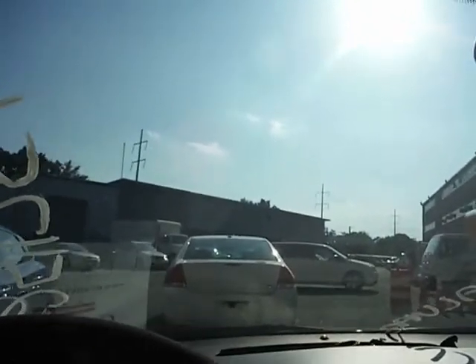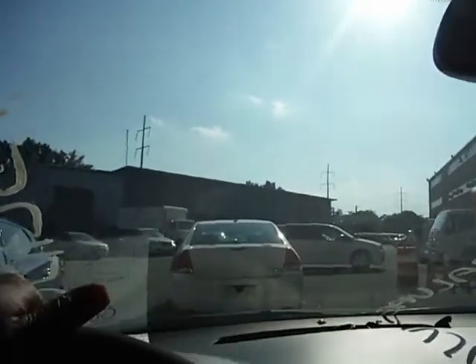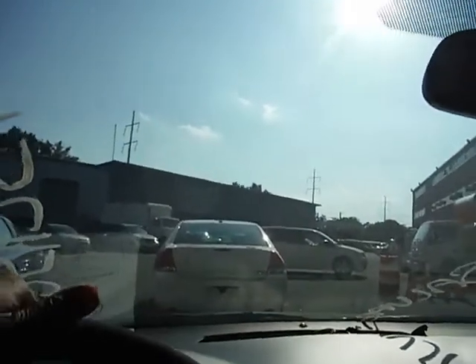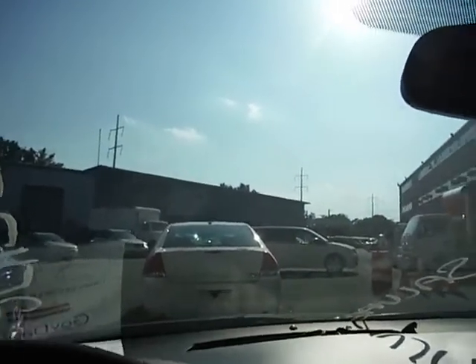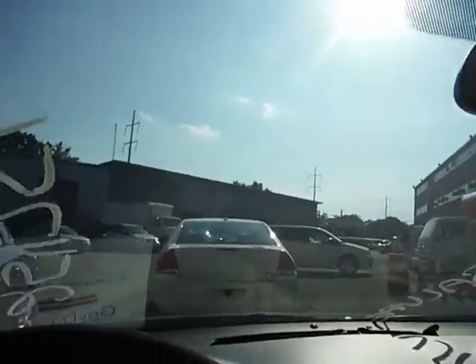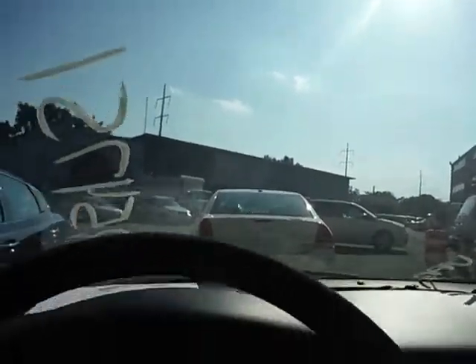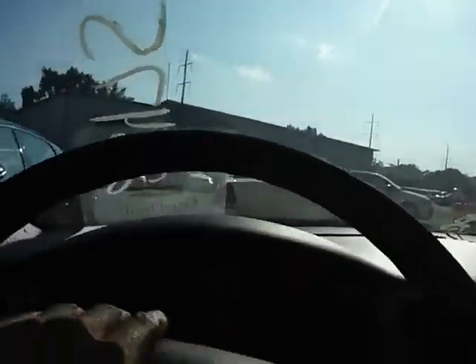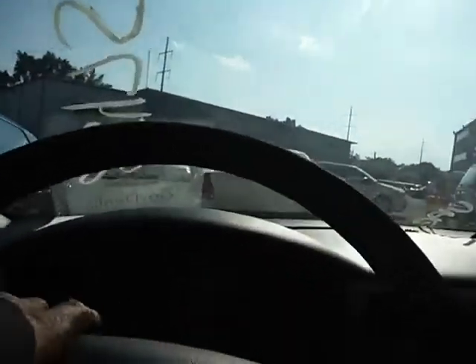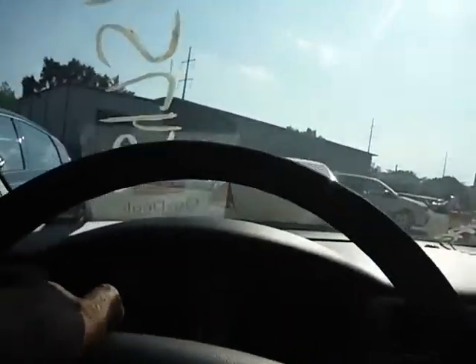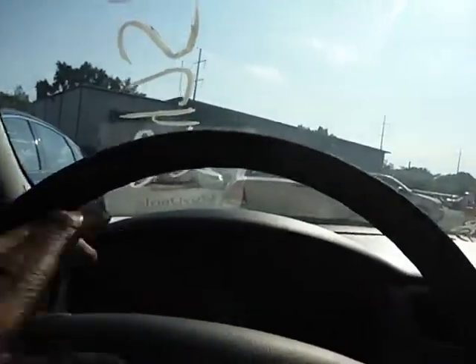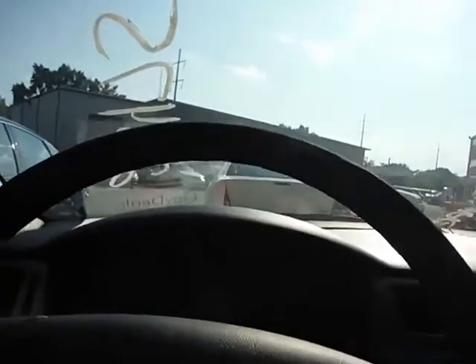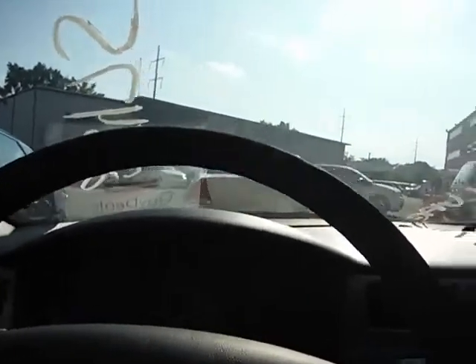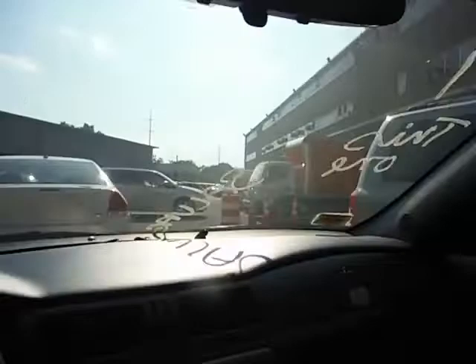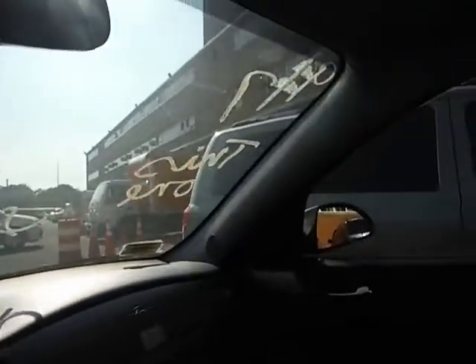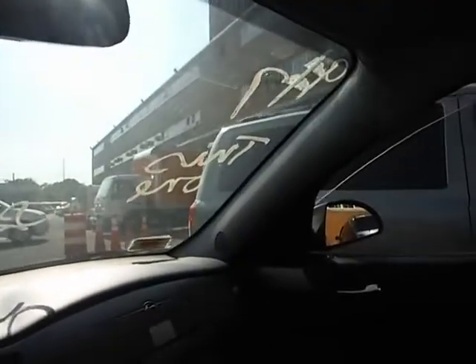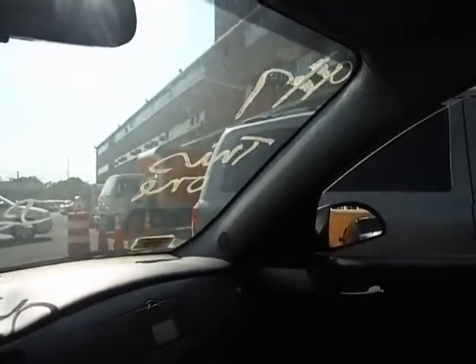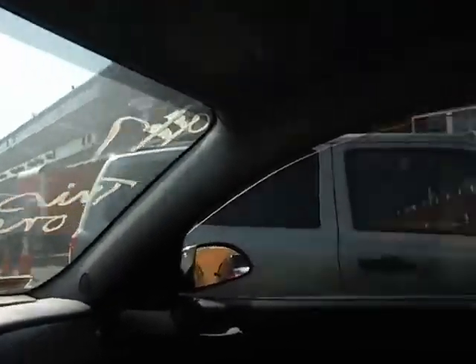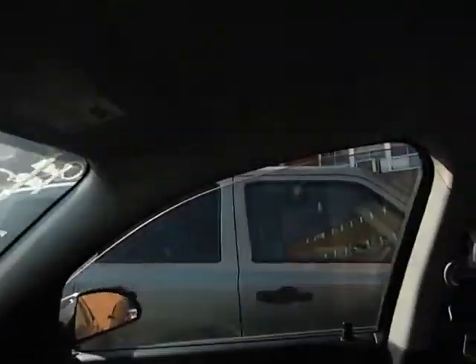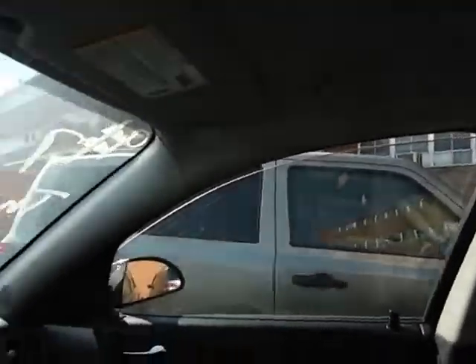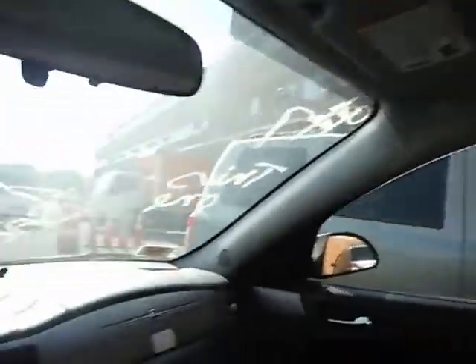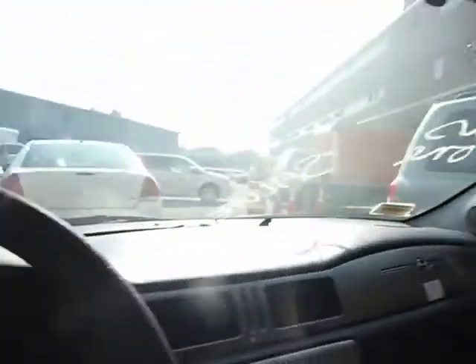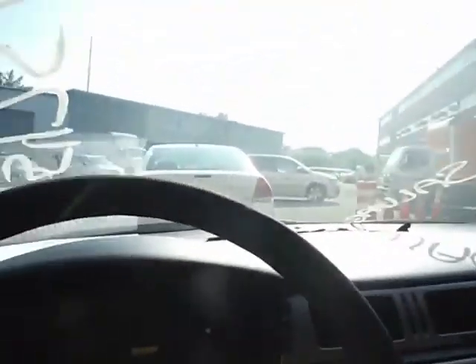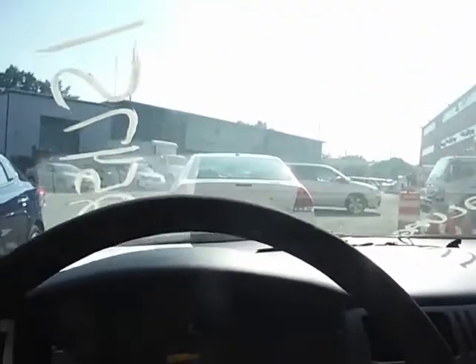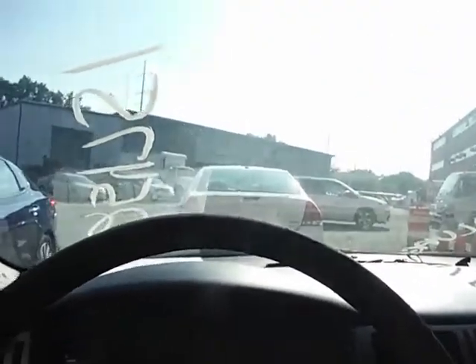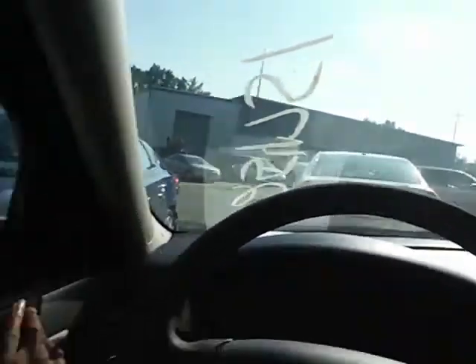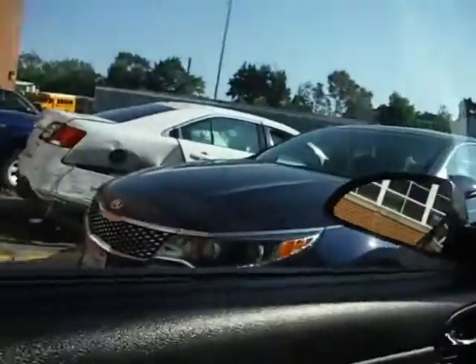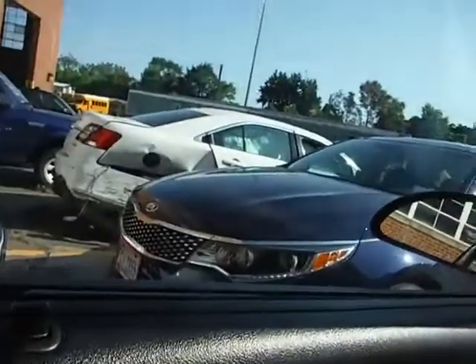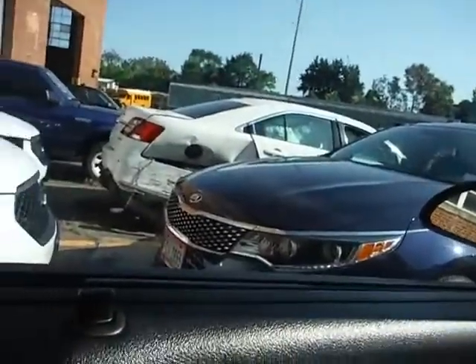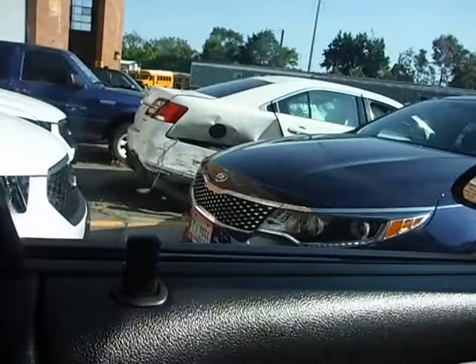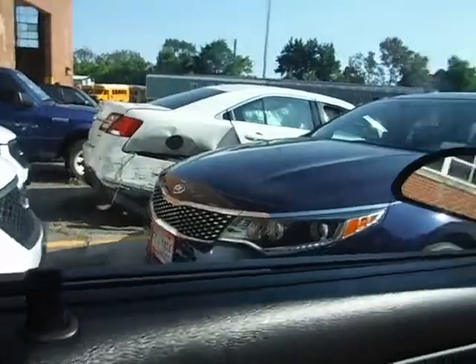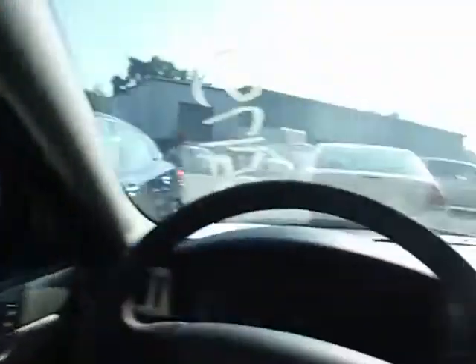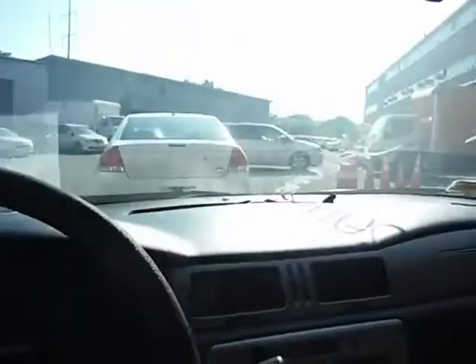Please come out to inspect. The horn blows in this vehicle. Power windows roll up and down. Power locks work.